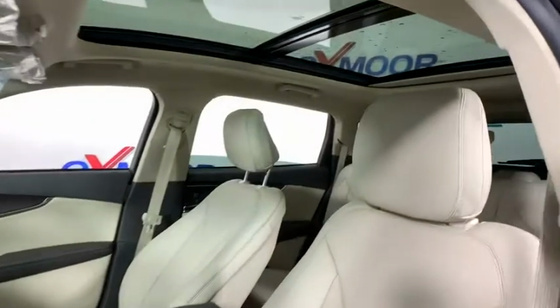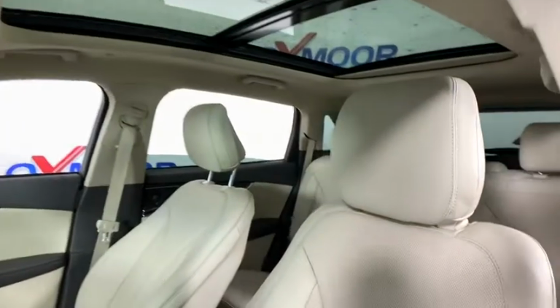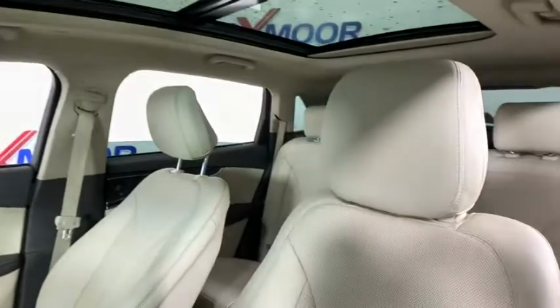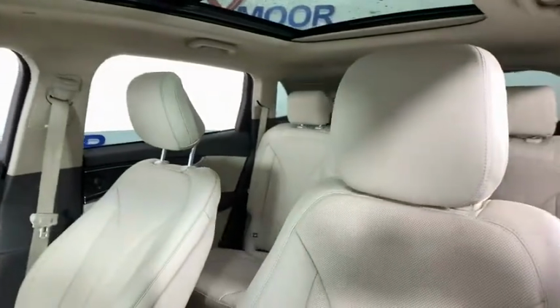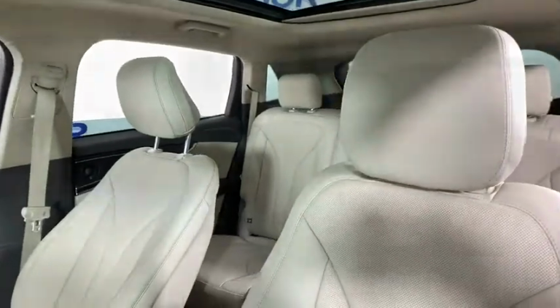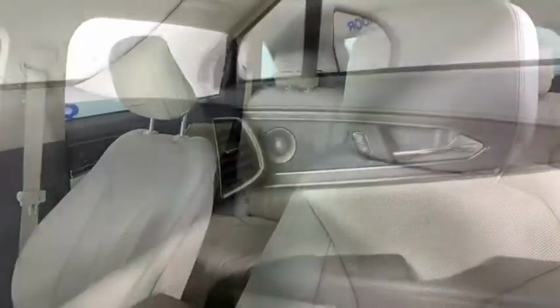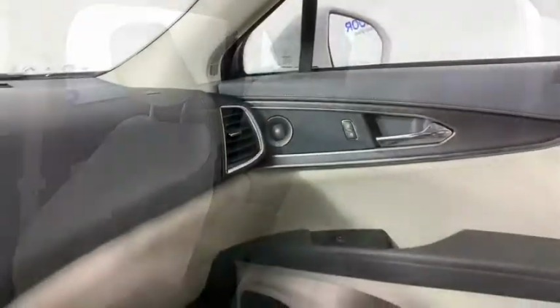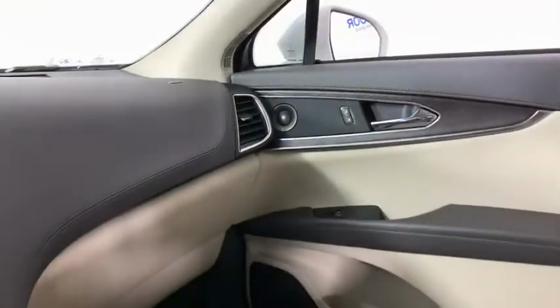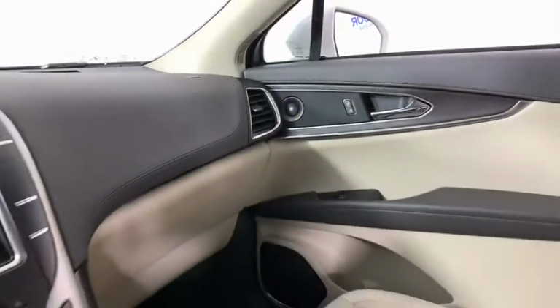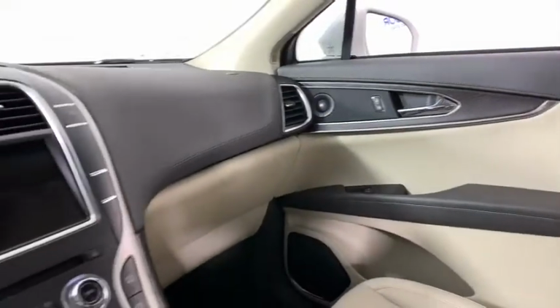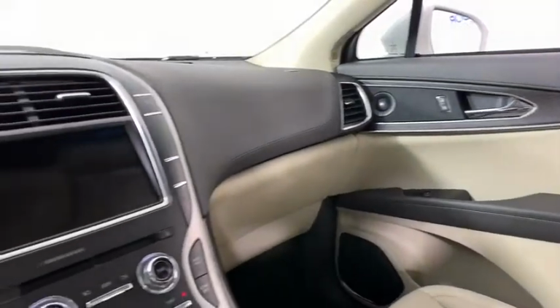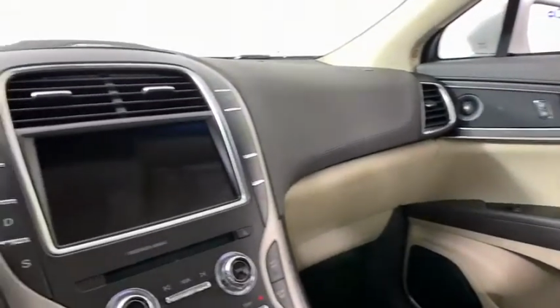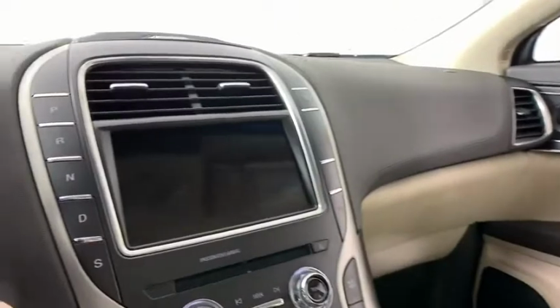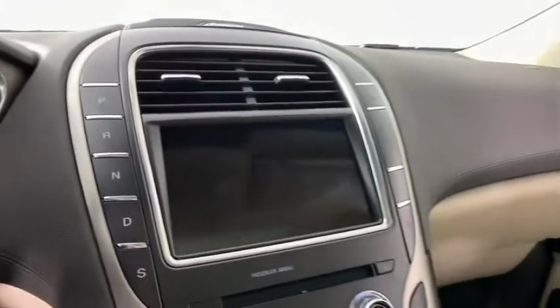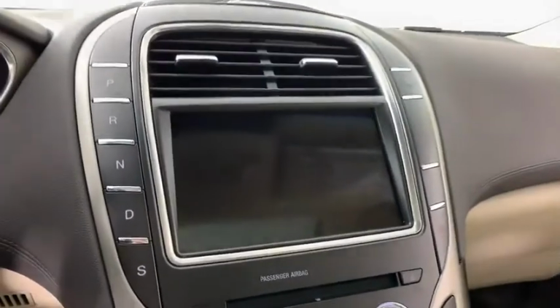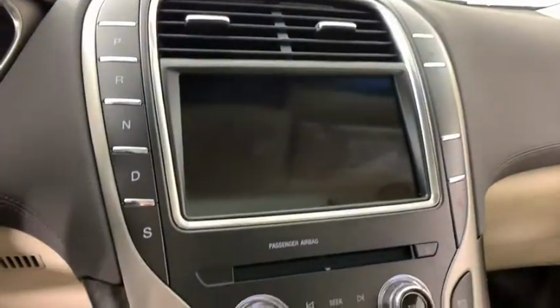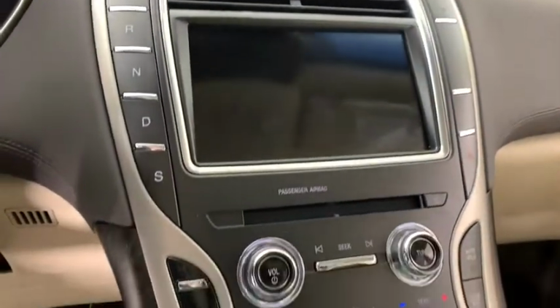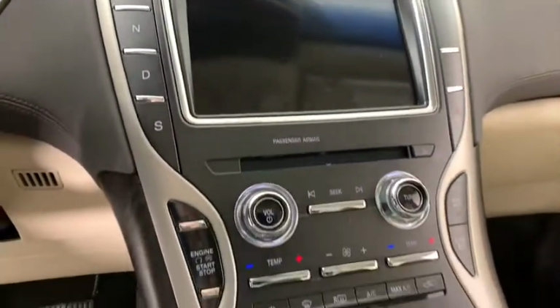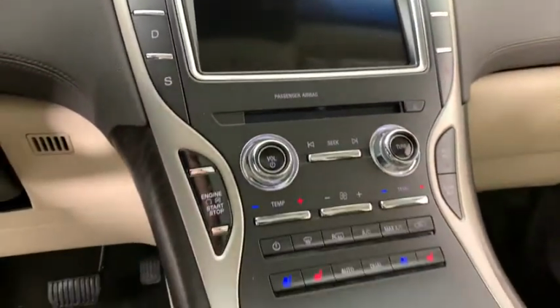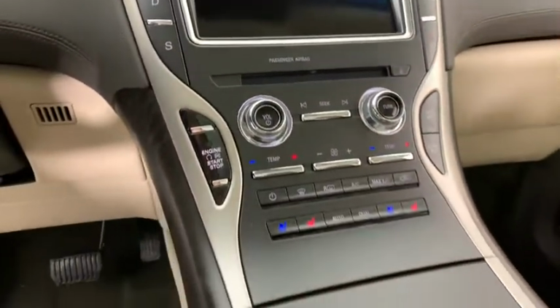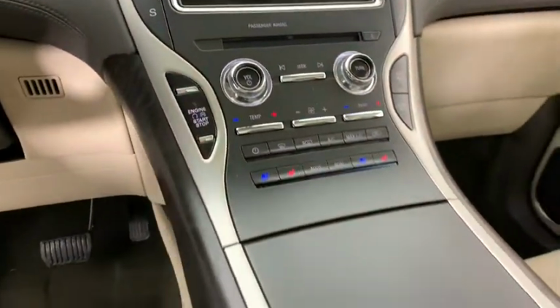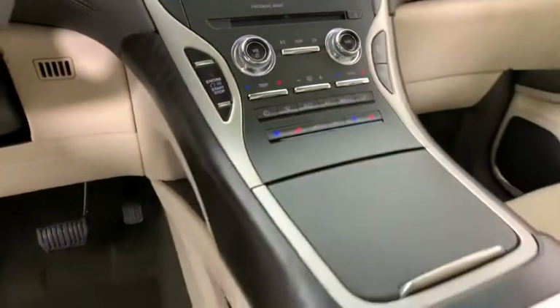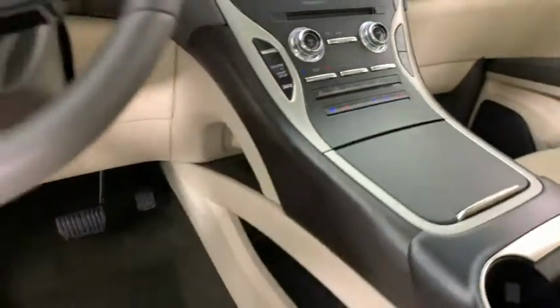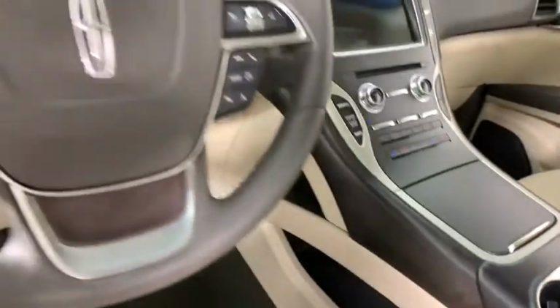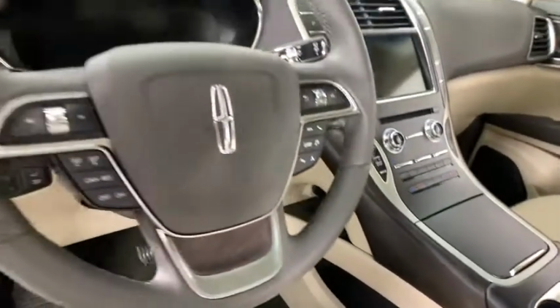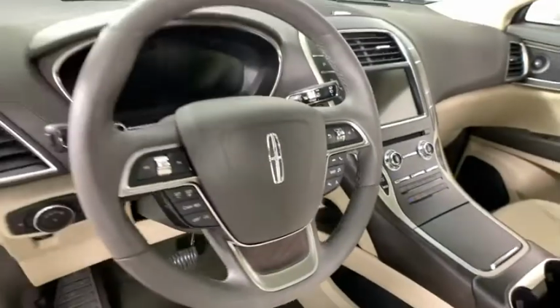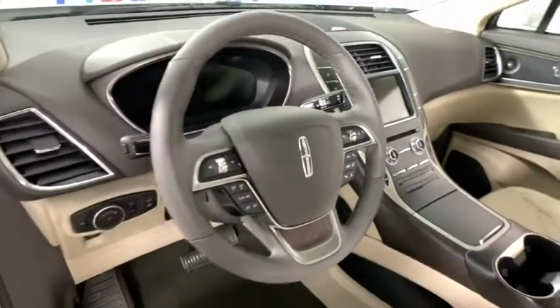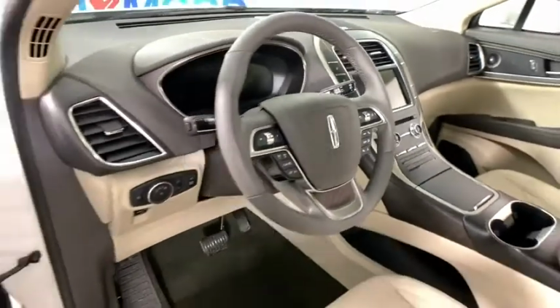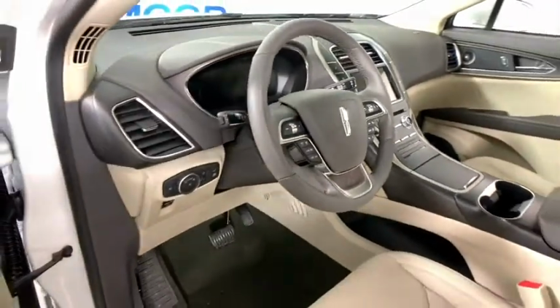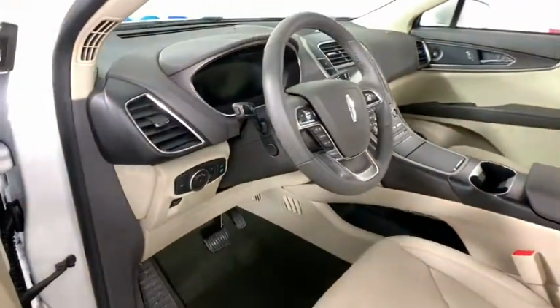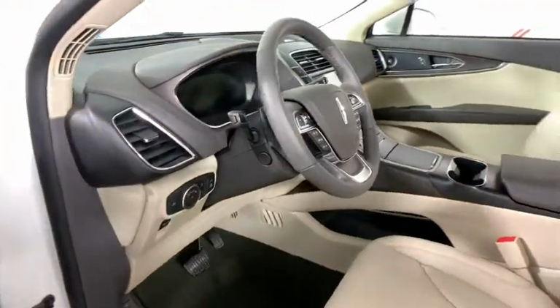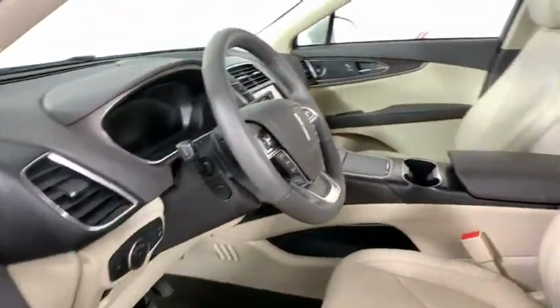Navigation system, traction control, power passenger seat, power liftgate, leather-wrapped steering wheel, dual airbags, alloy wheels, power steering, four-wheel disc brakes, center armrest, active suspension system.